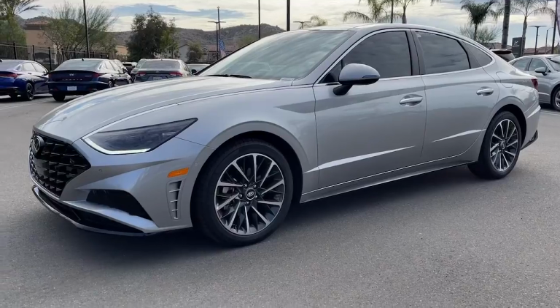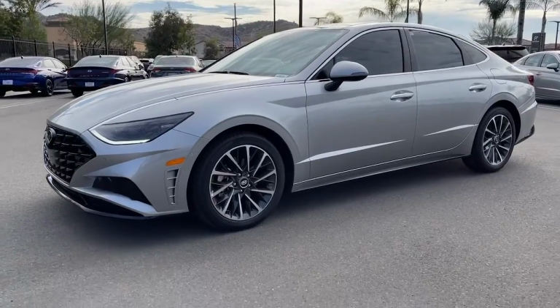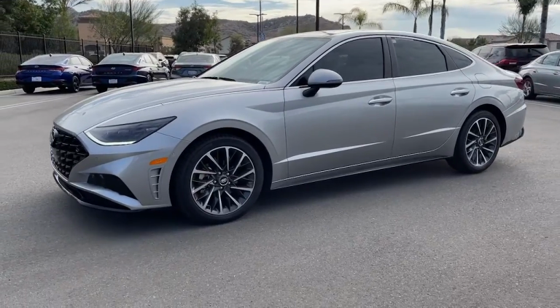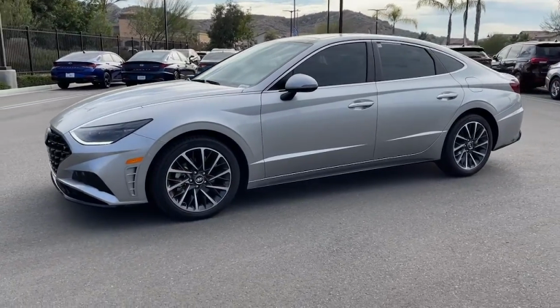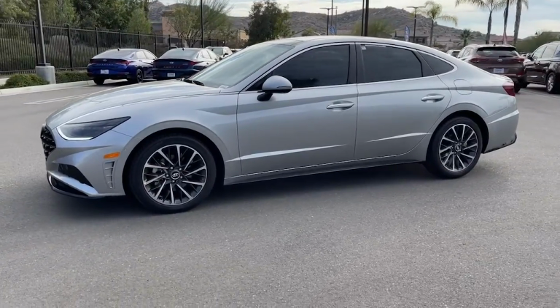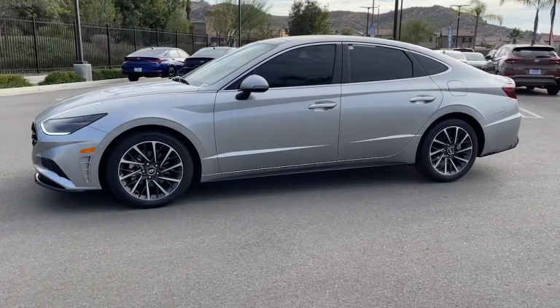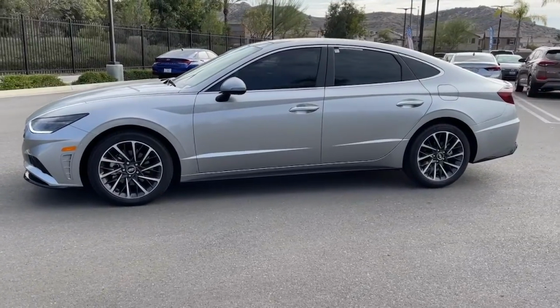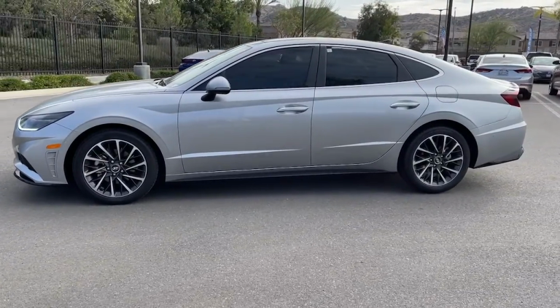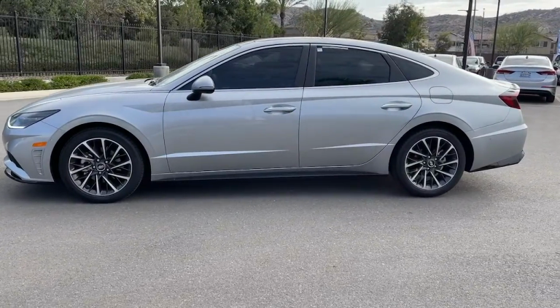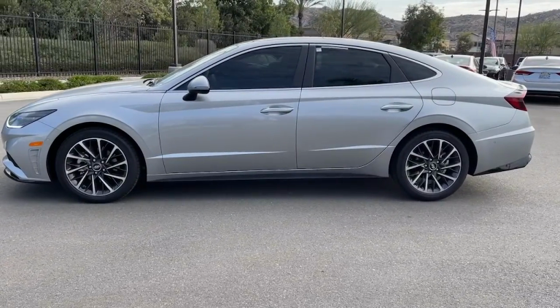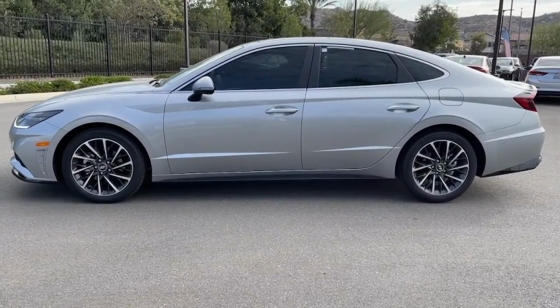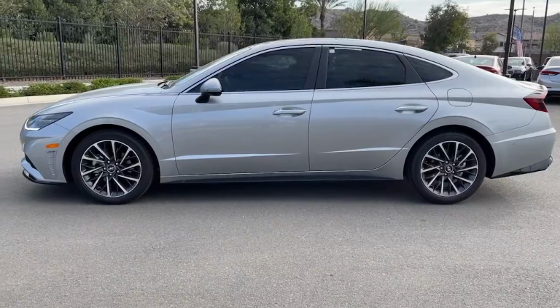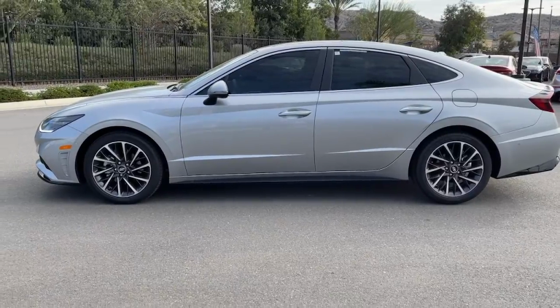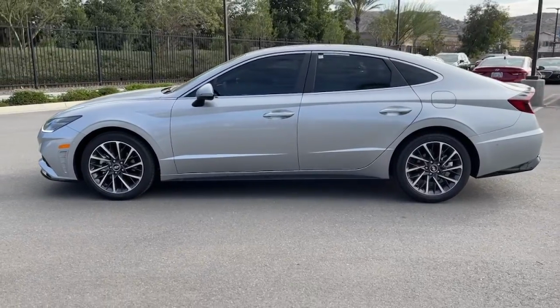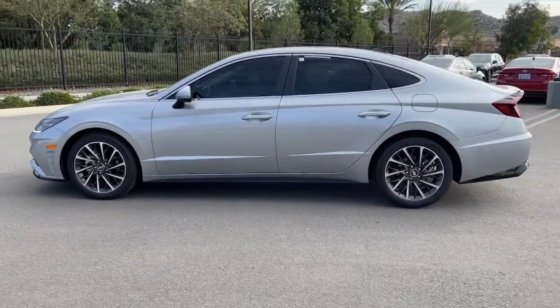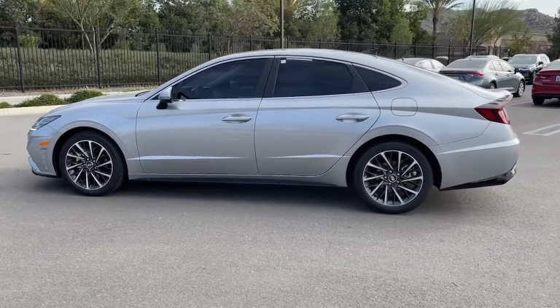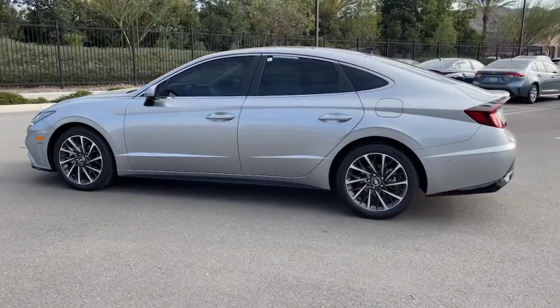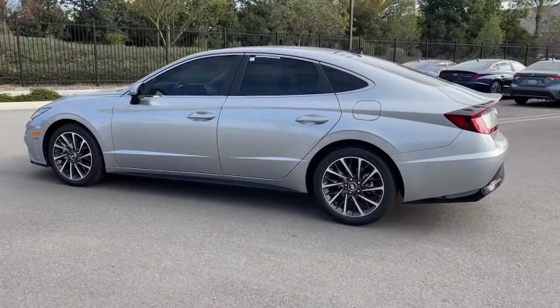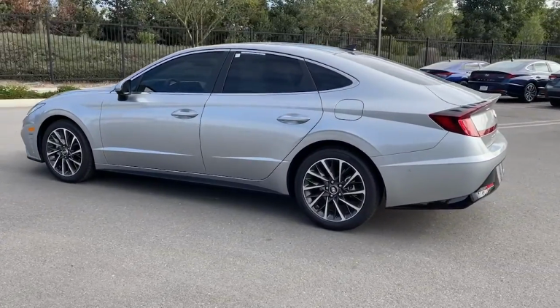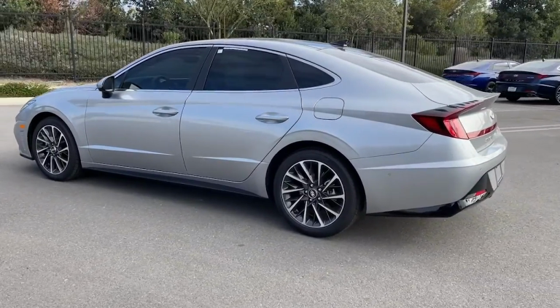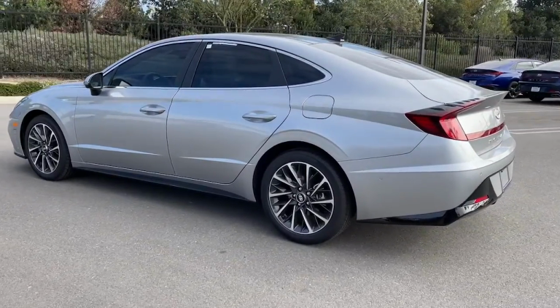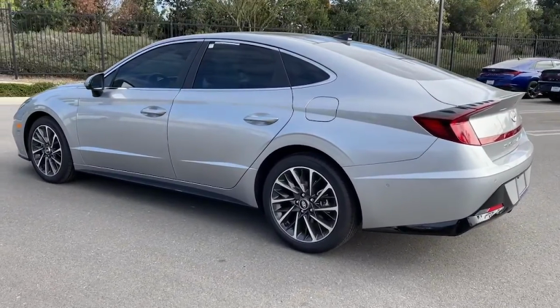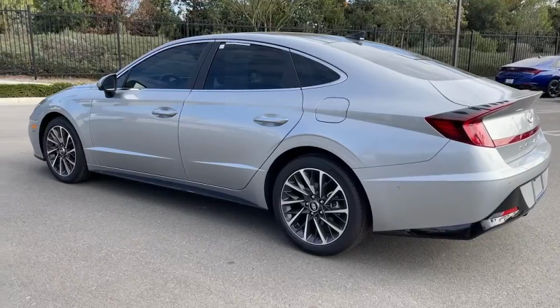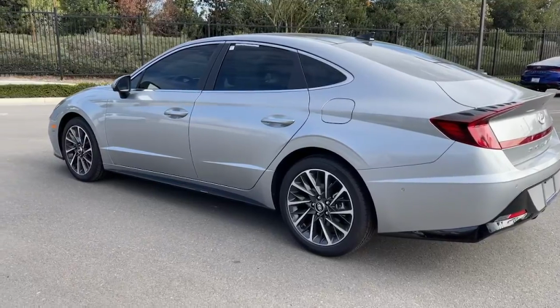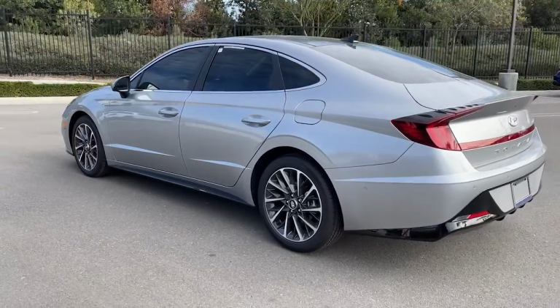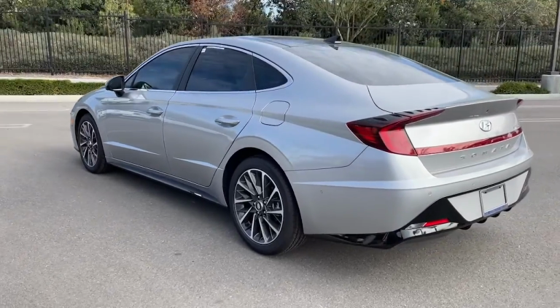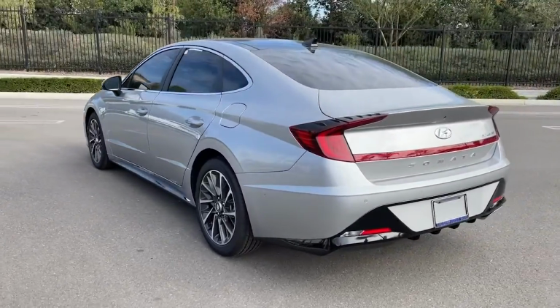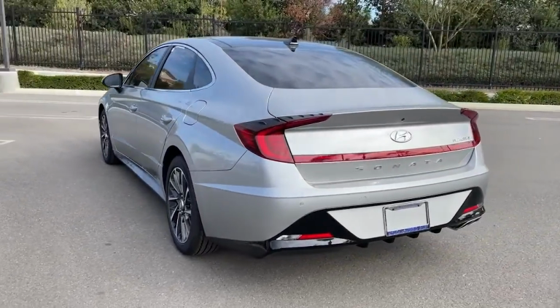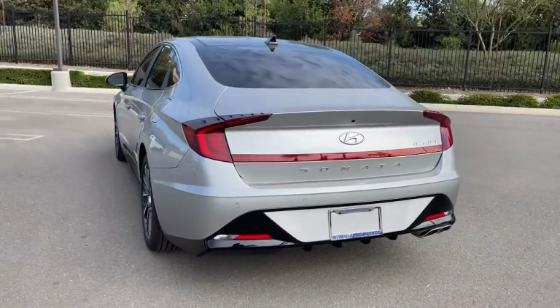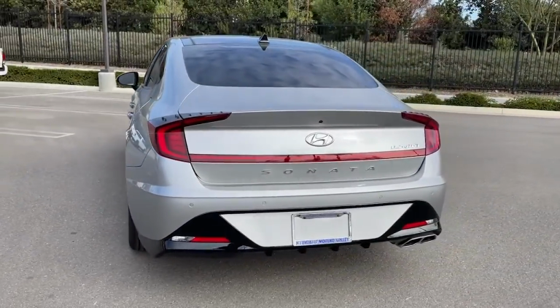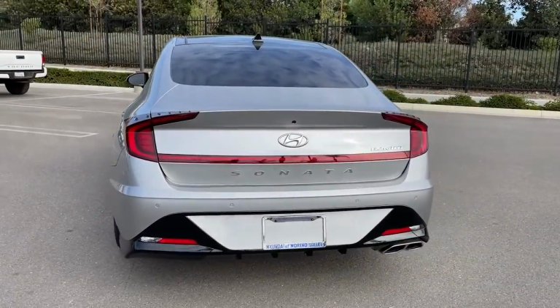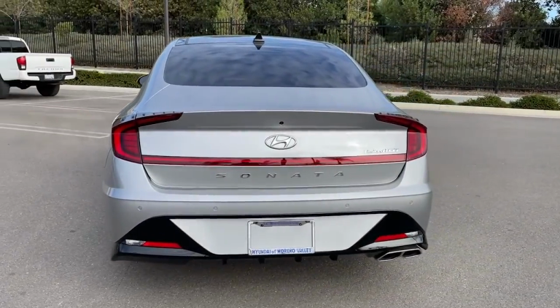Get acquainted with the 2020 Hyundai Sonata. With less than 5,000 miles on the odometer, this vehicle provides excellent value. Whether you're commuting or cruising country roads, this smooth and spacious Sonata makes travel a treat.